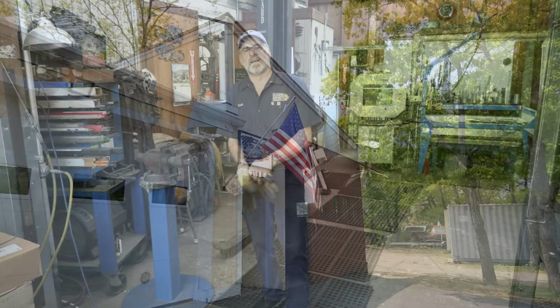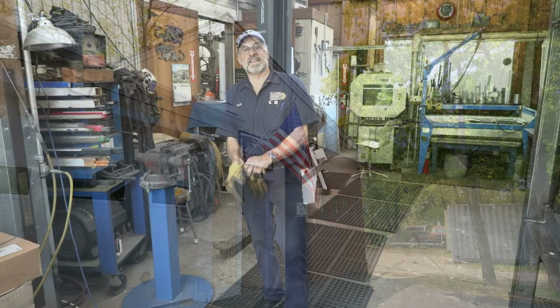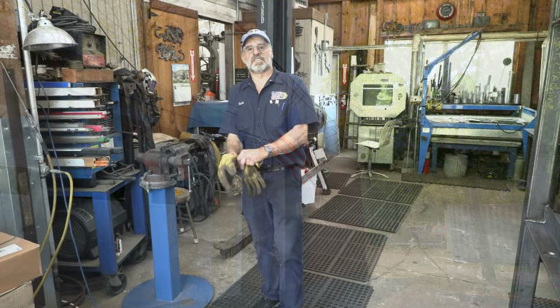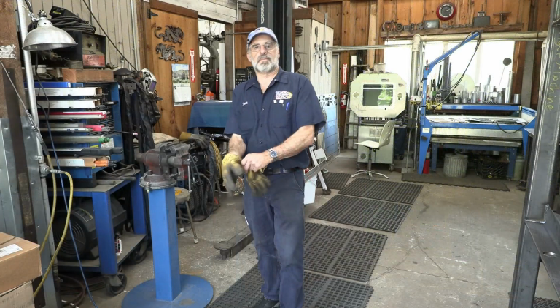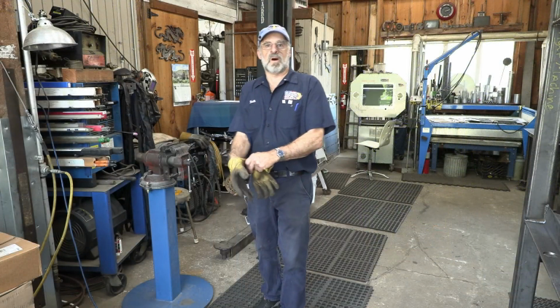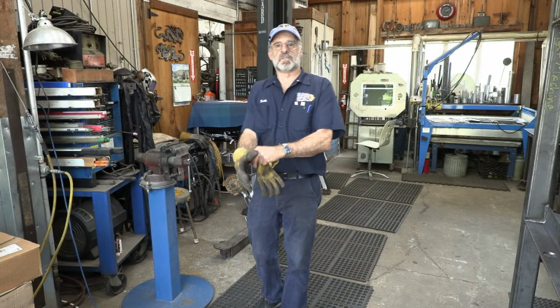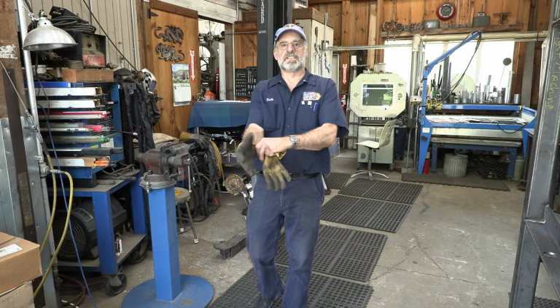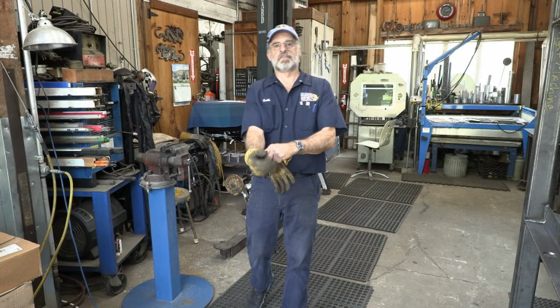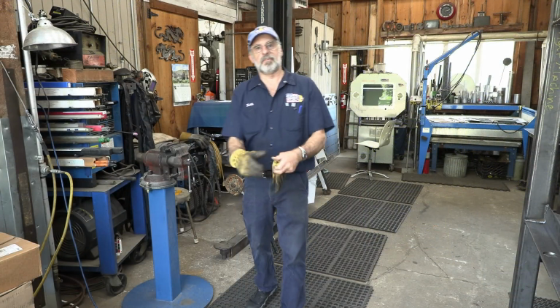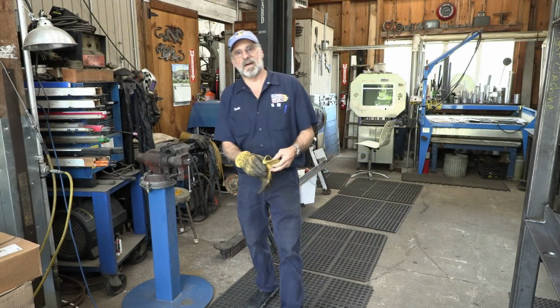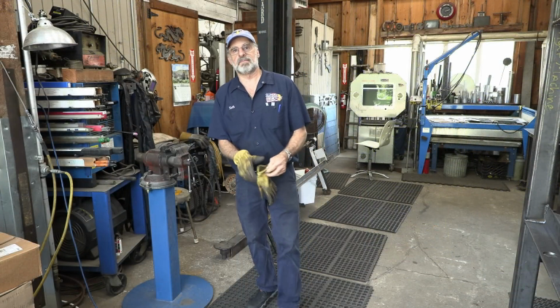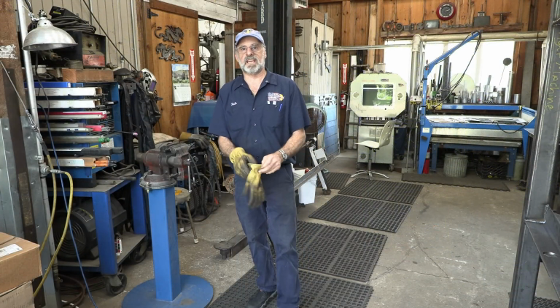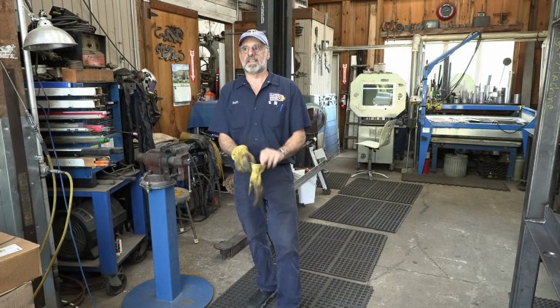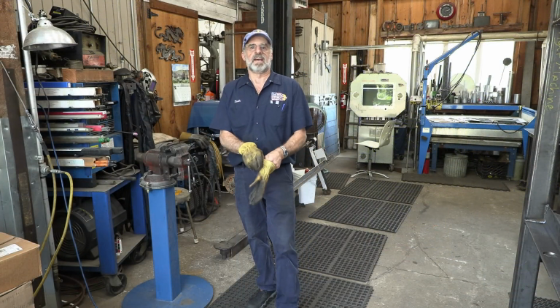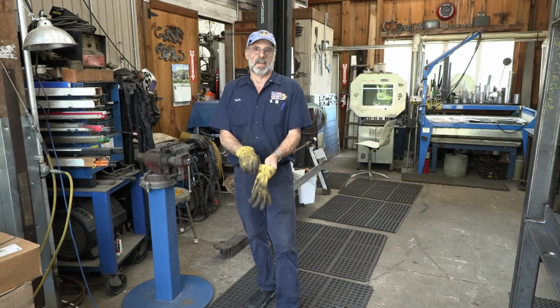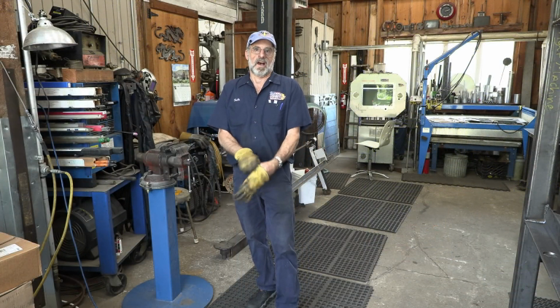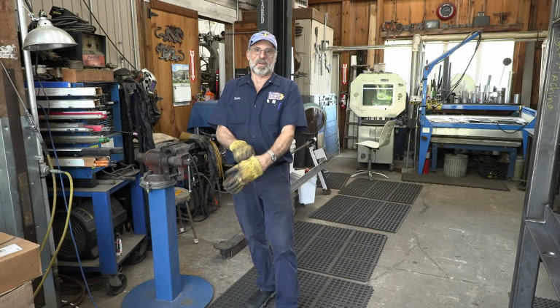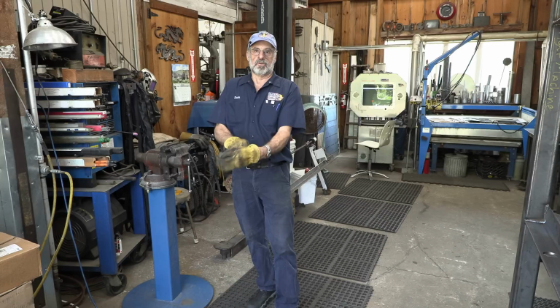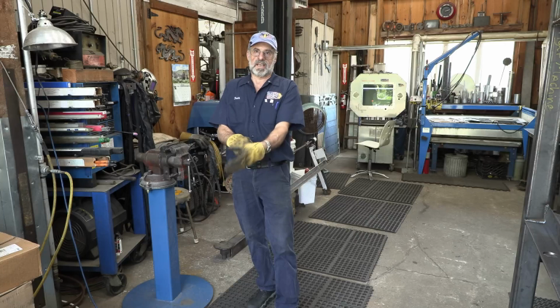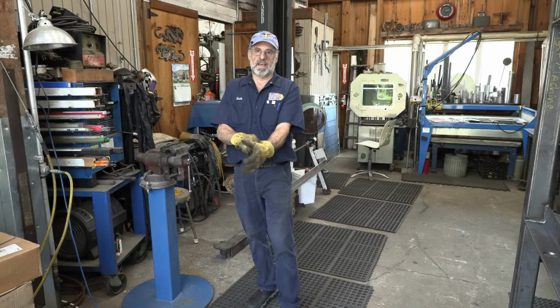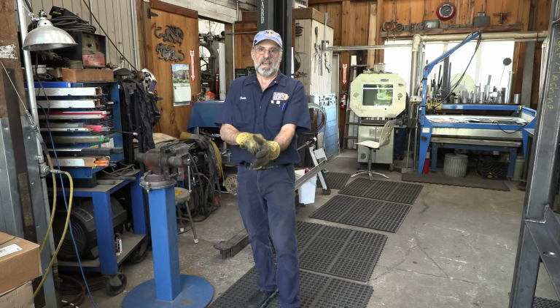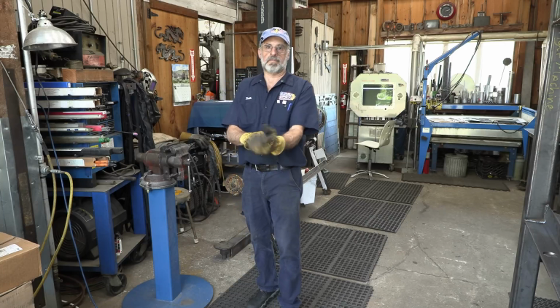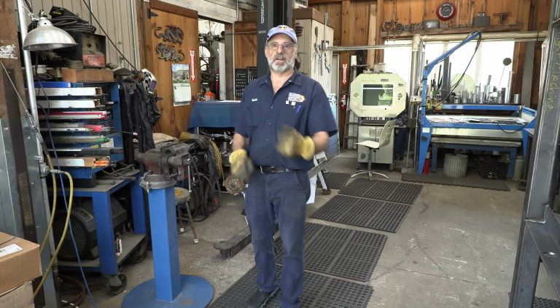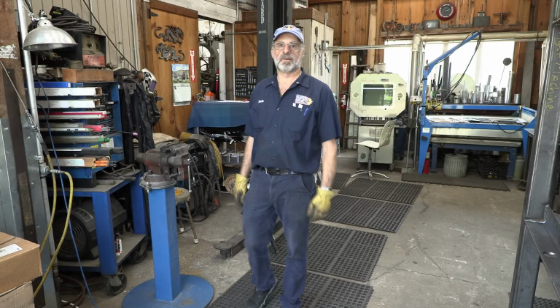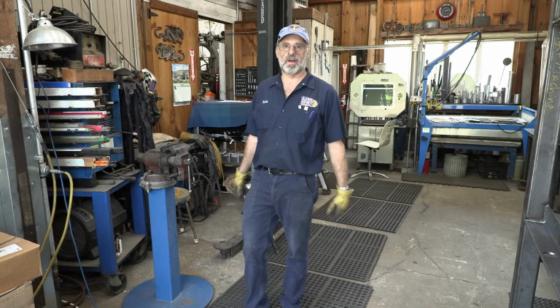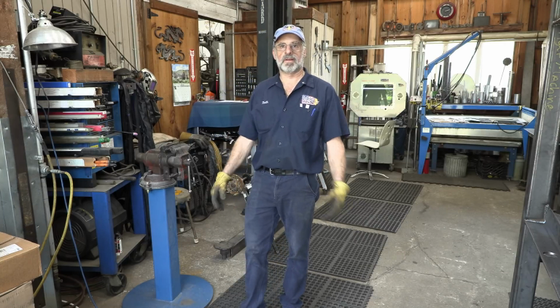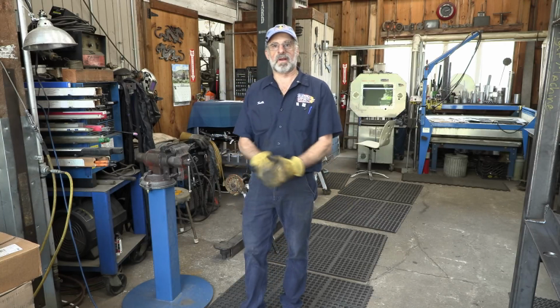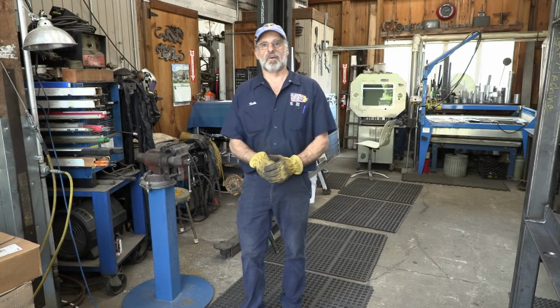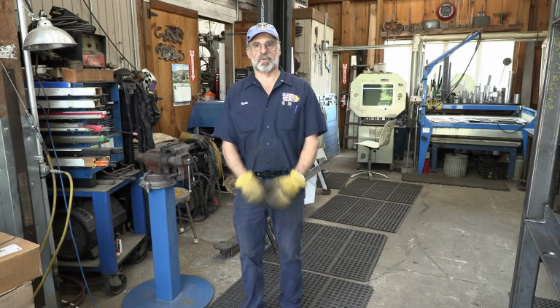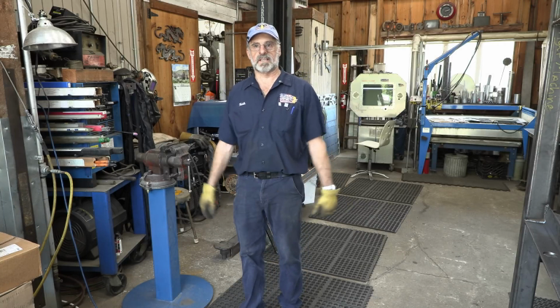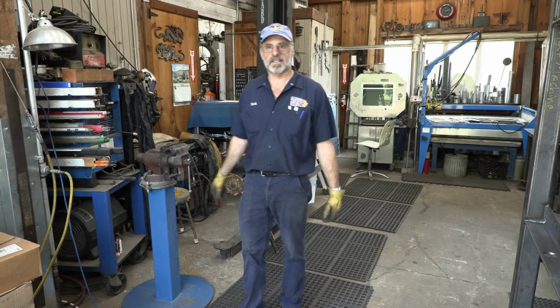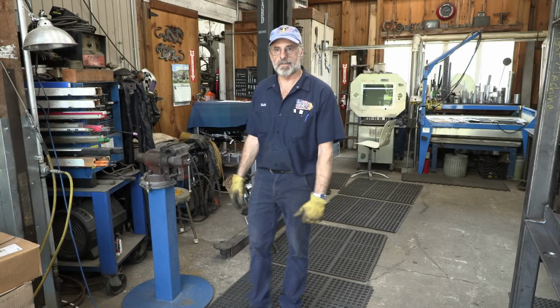Ladies and gentlemen, welcome to my job shop. My name is Keith, I'll be your host, and I'm in here repairing America one project at a time.